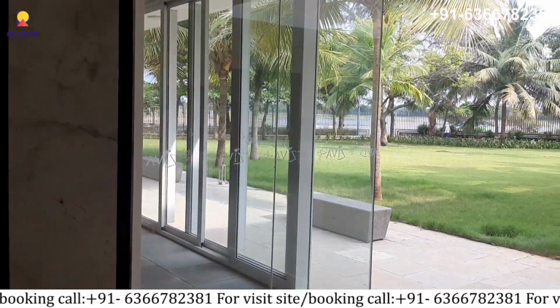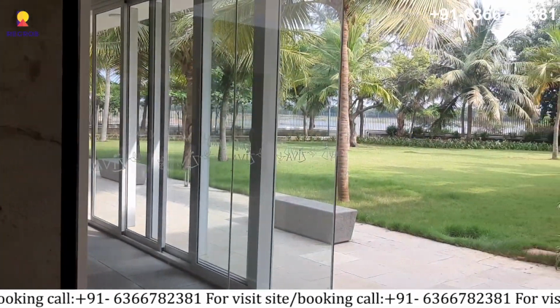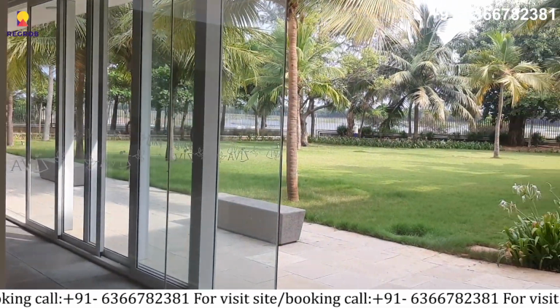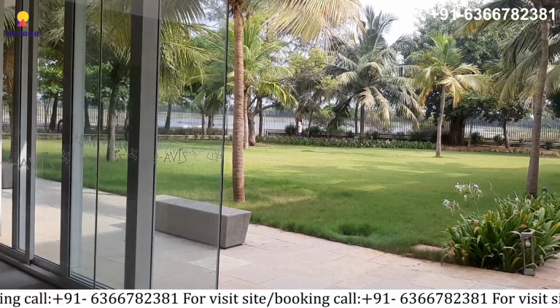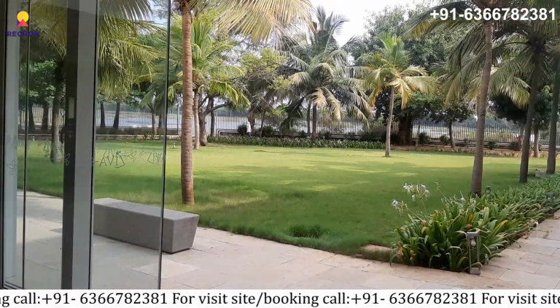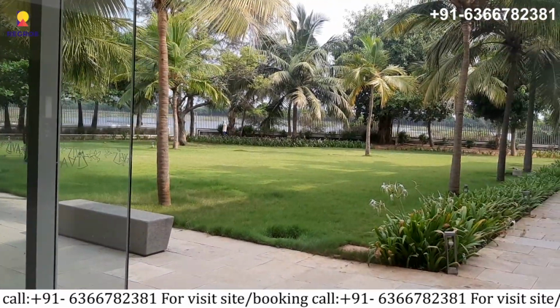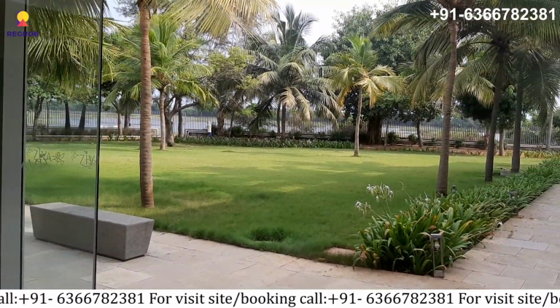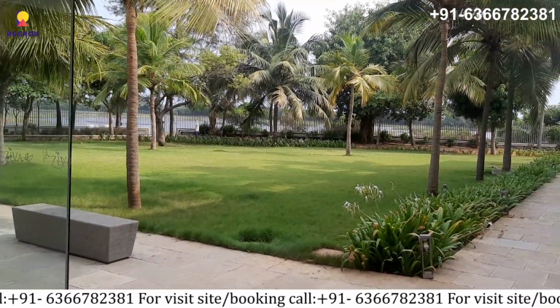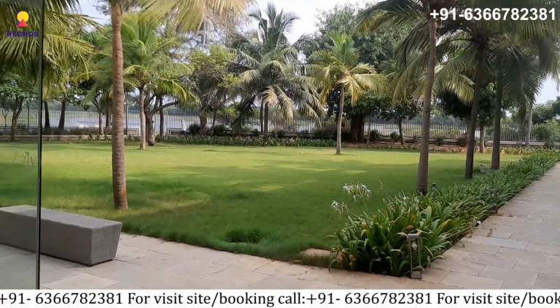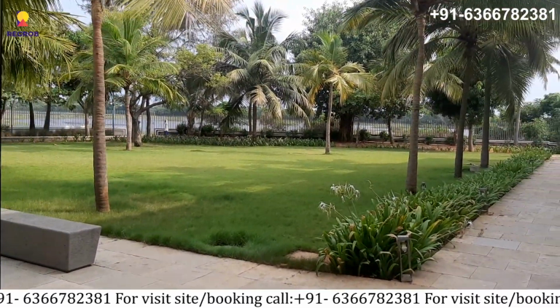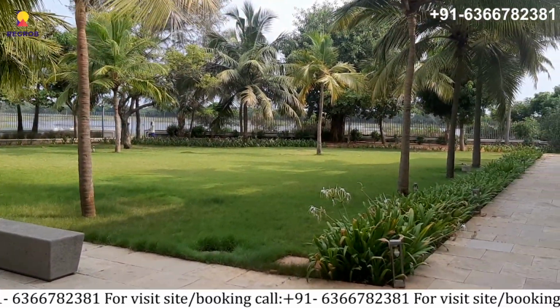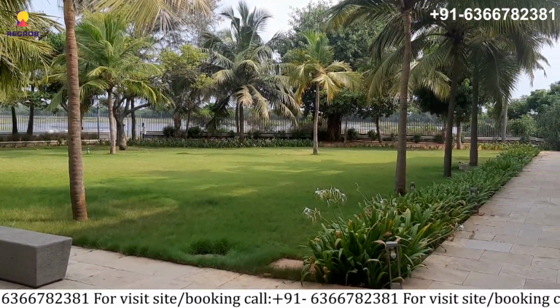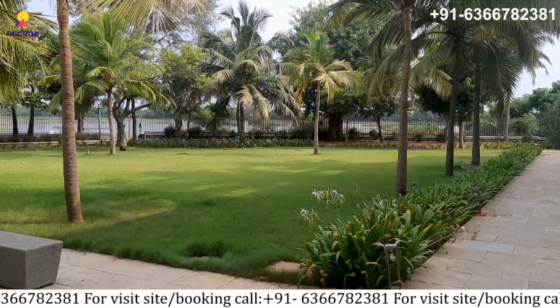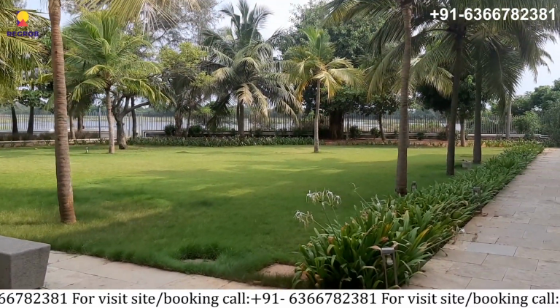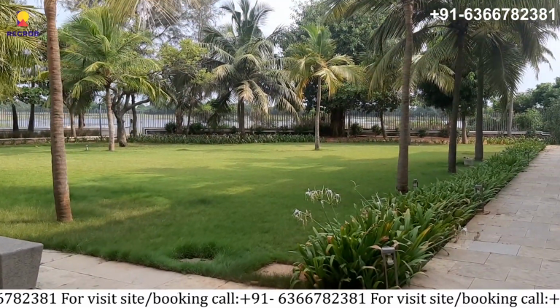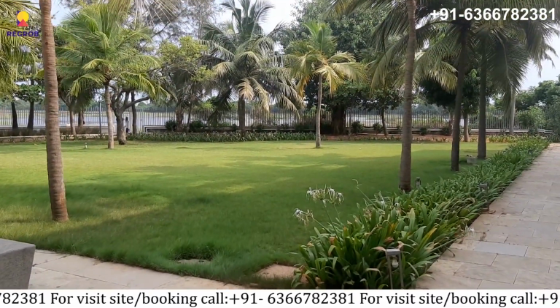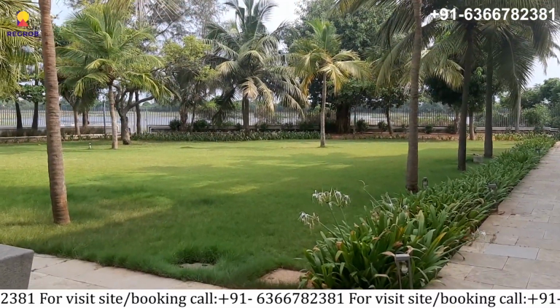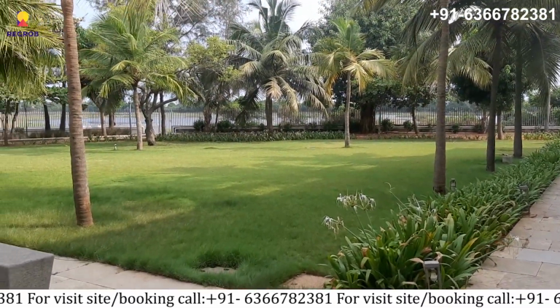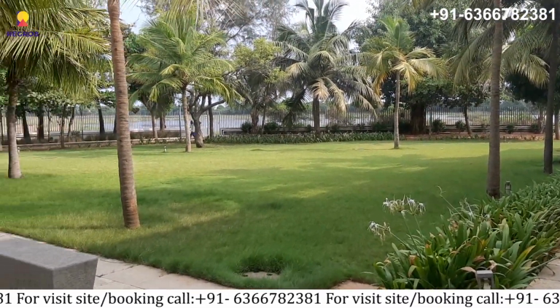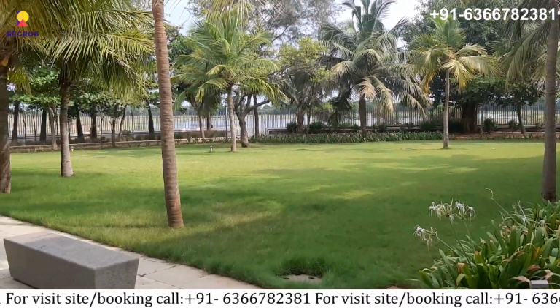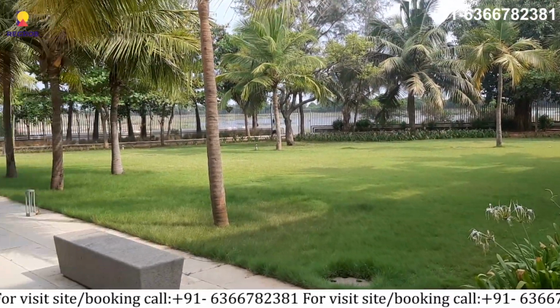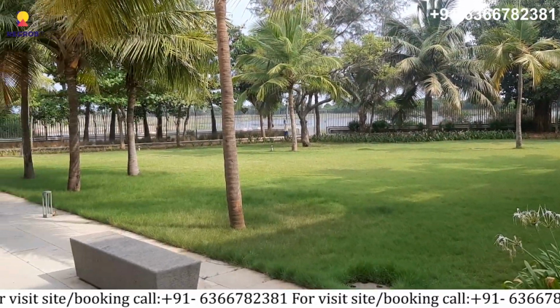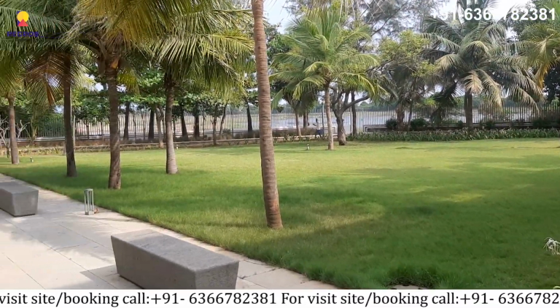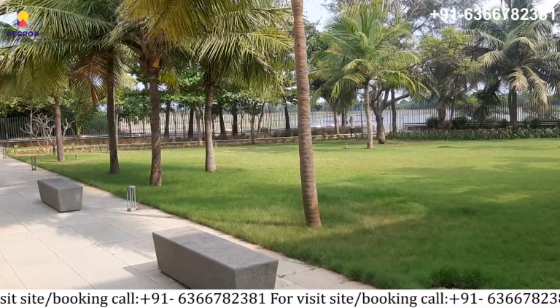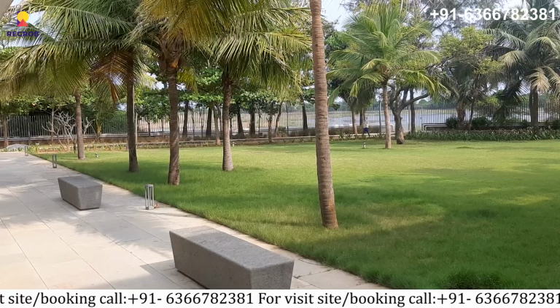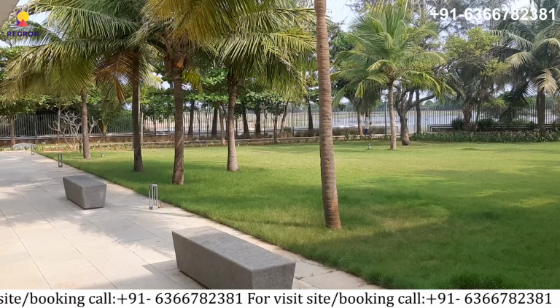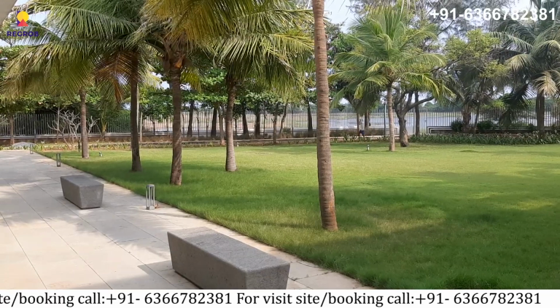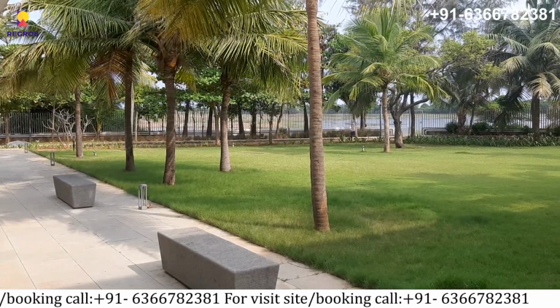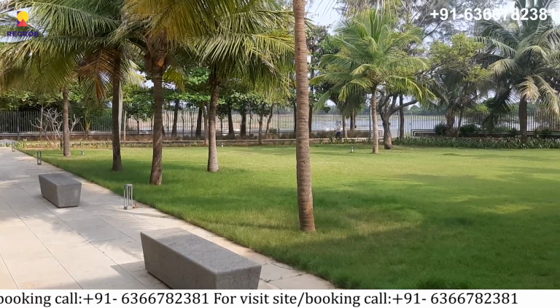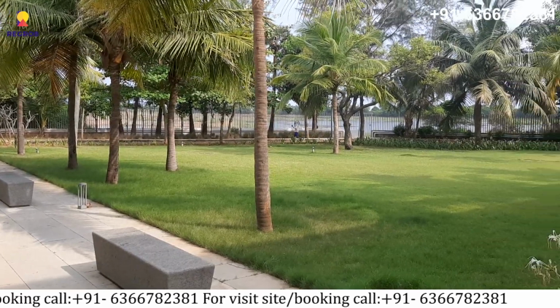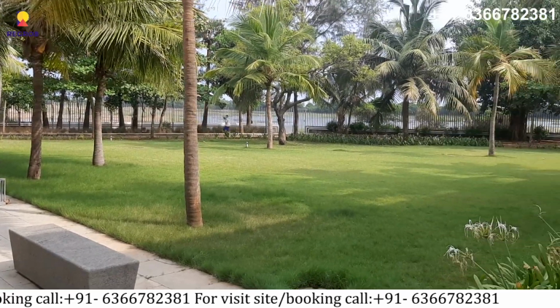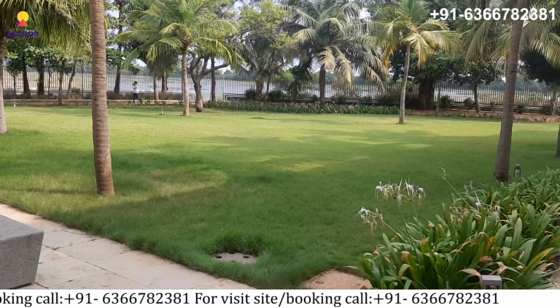If you have any questions or would like to experience it in person, call our property experts at the number given below in the description.